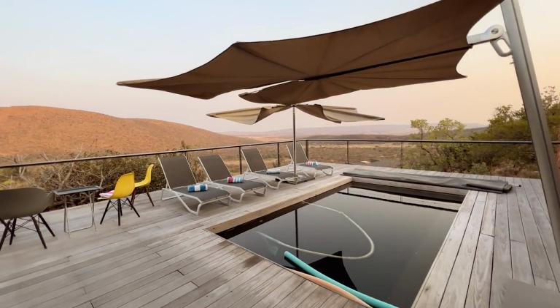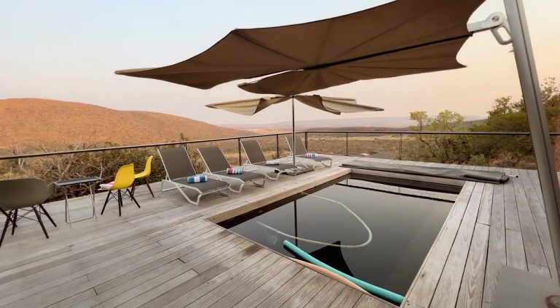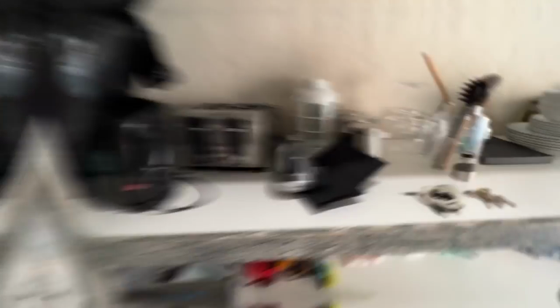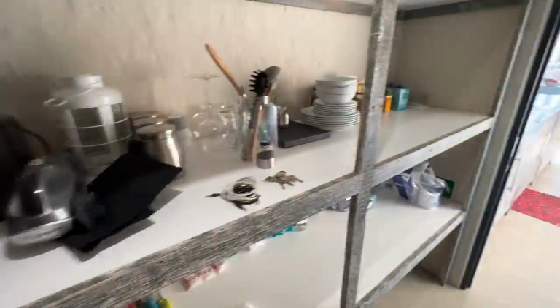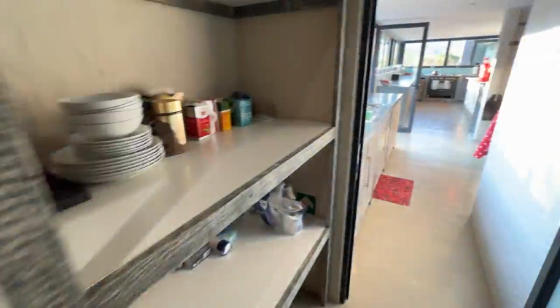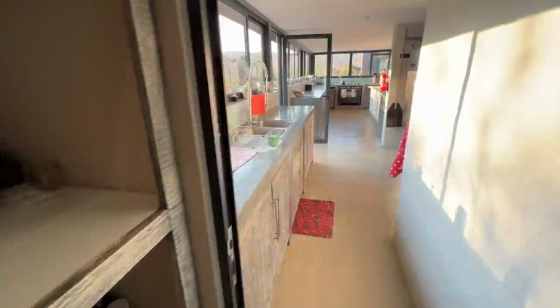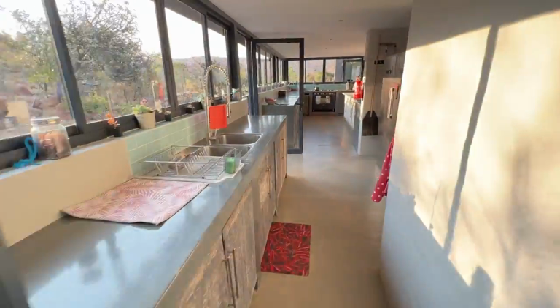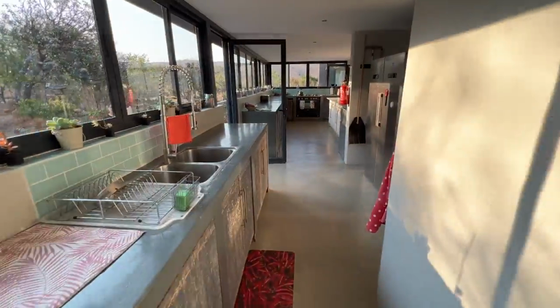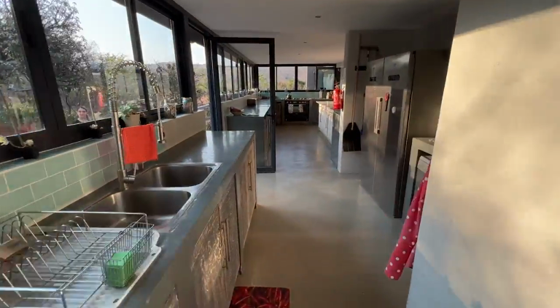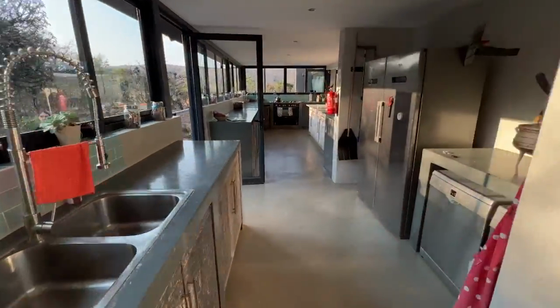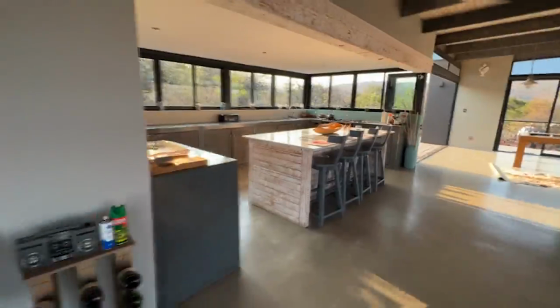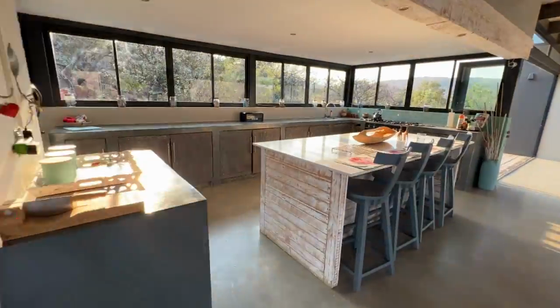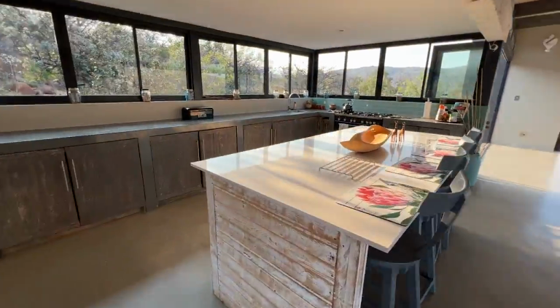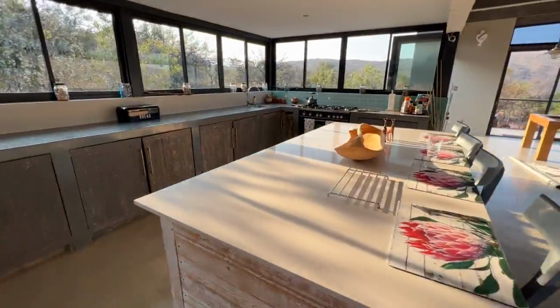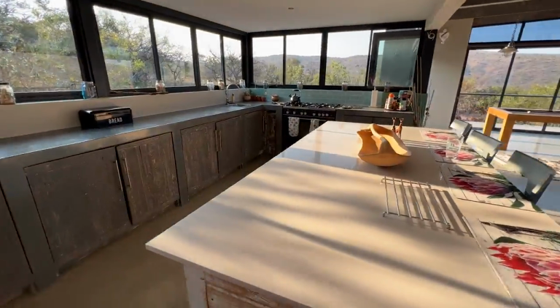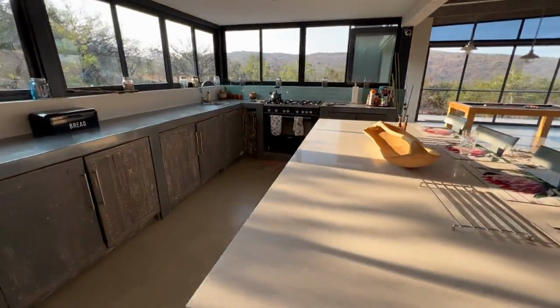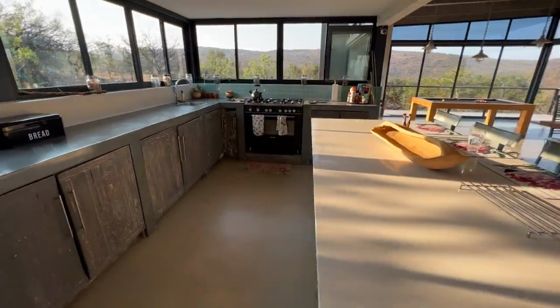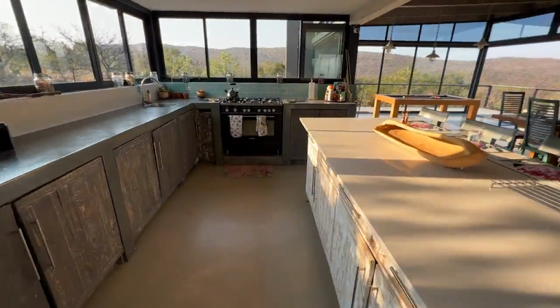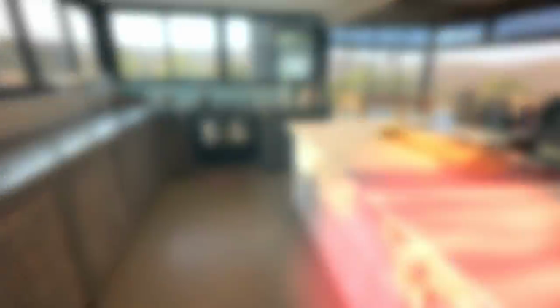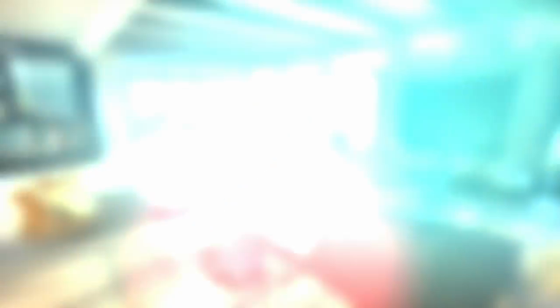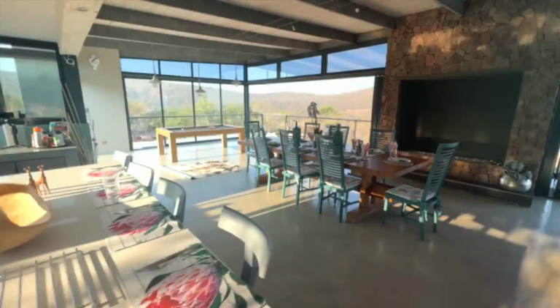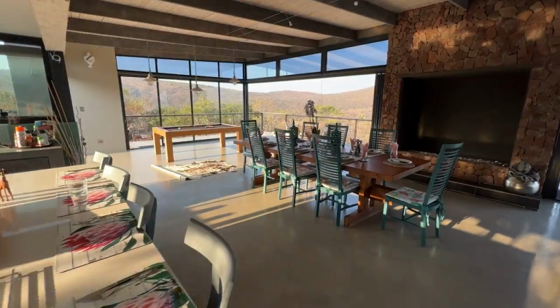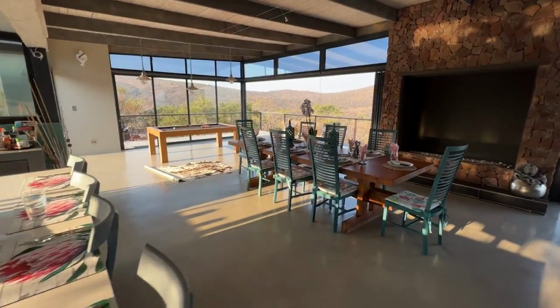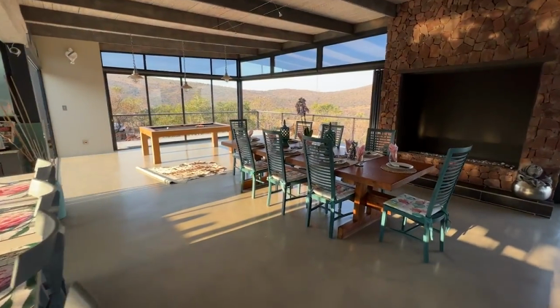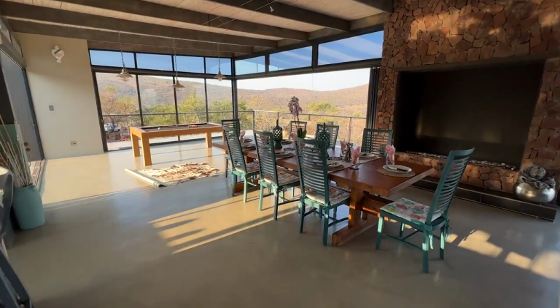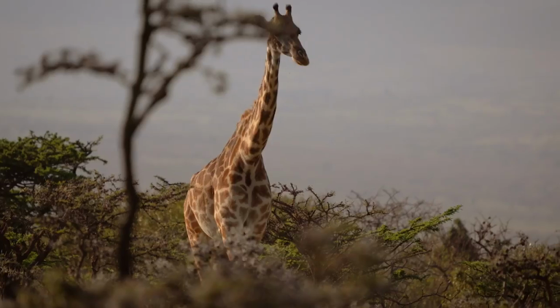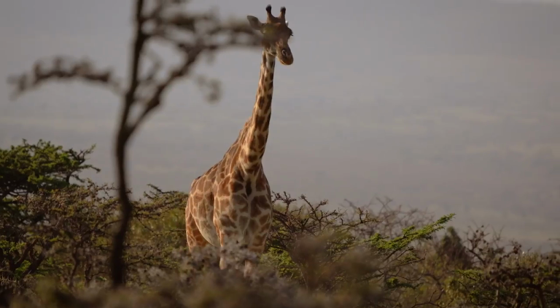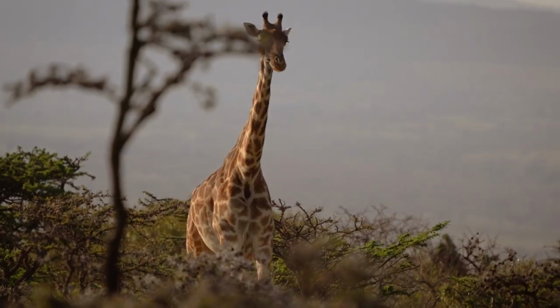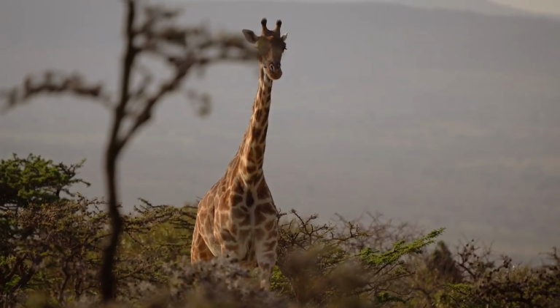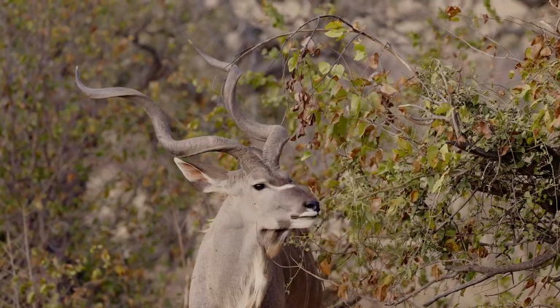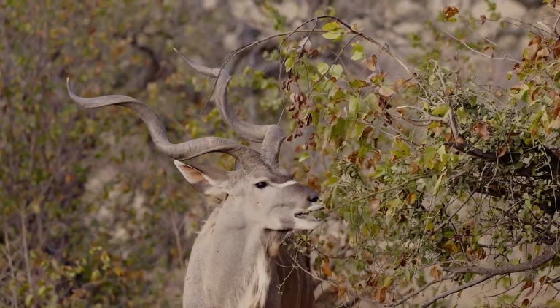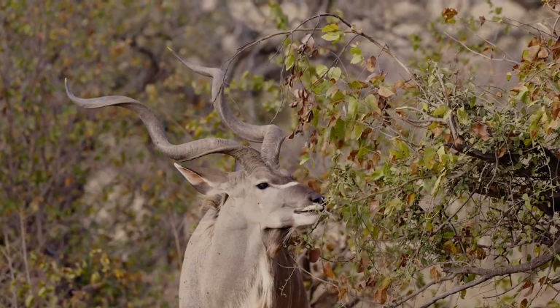There is also a fully fitted and modern kitchen, all leading out to panoramic views of the local bush landscape where exciting wildlife sightings are around every corner.